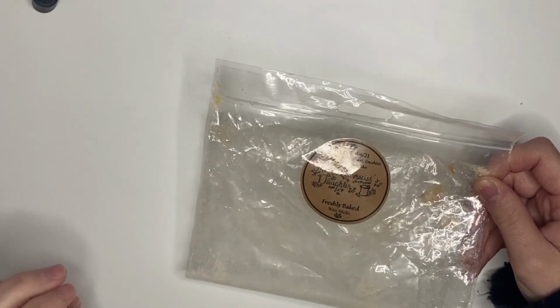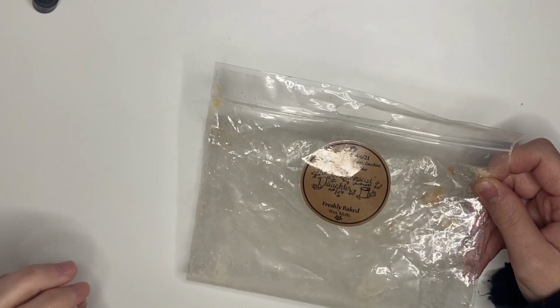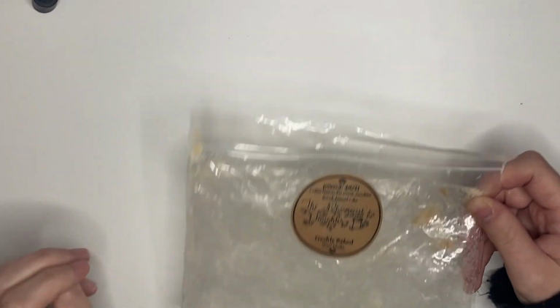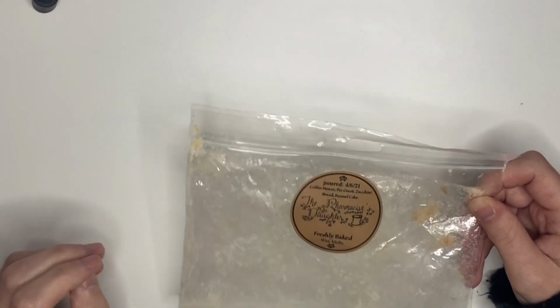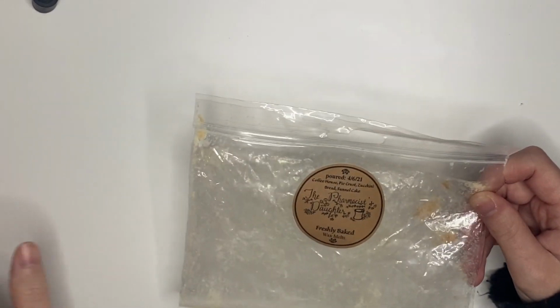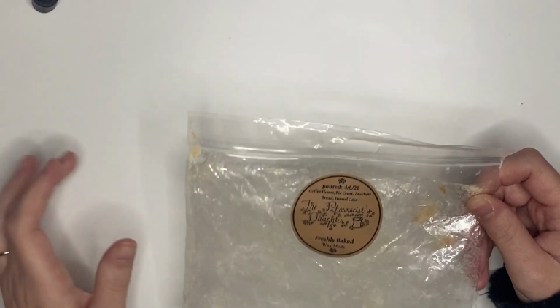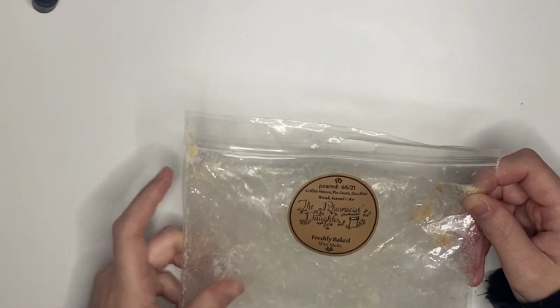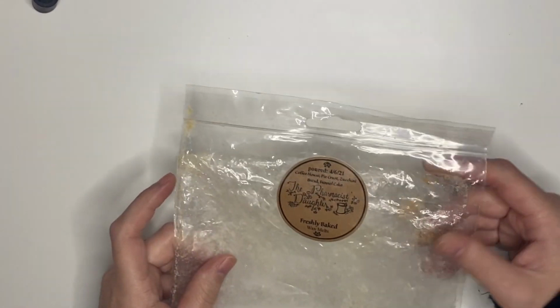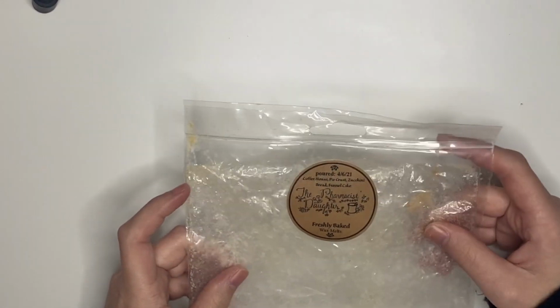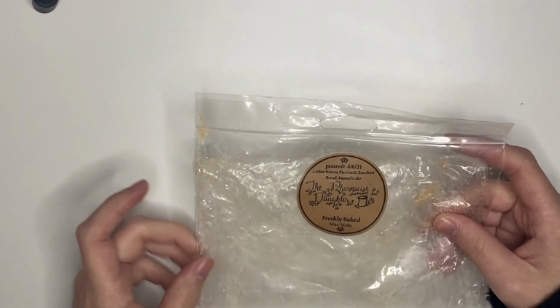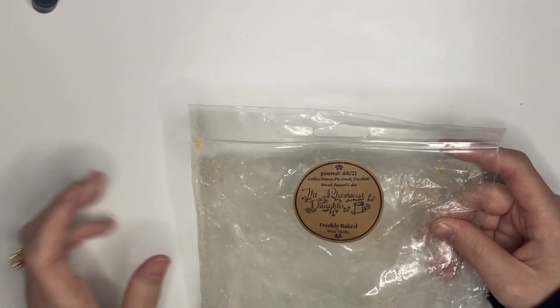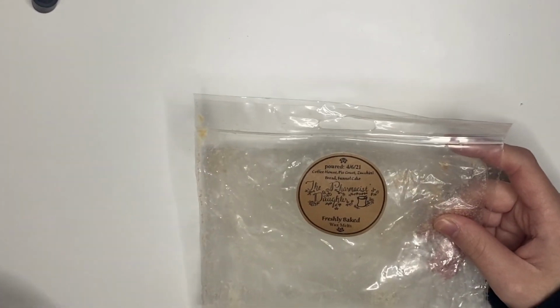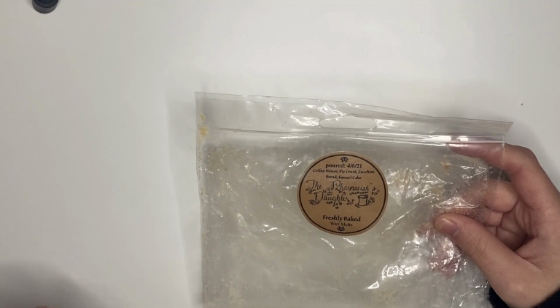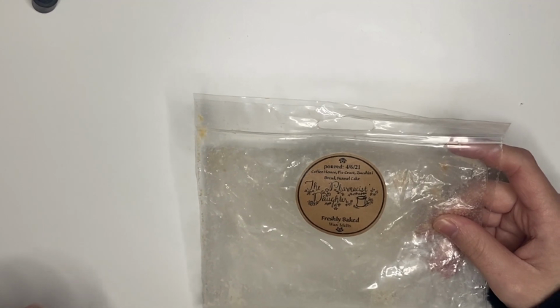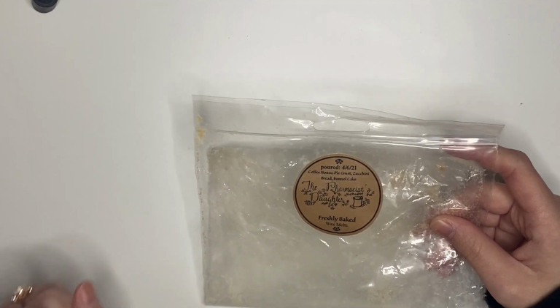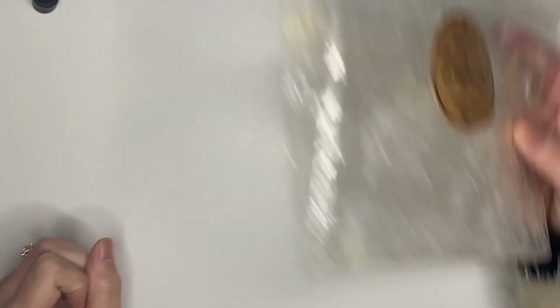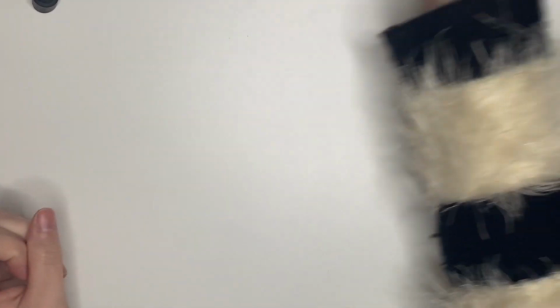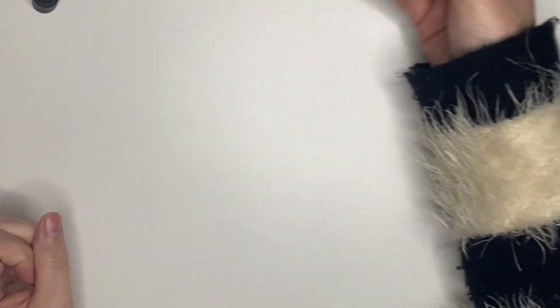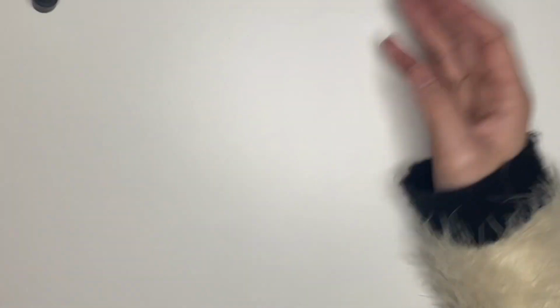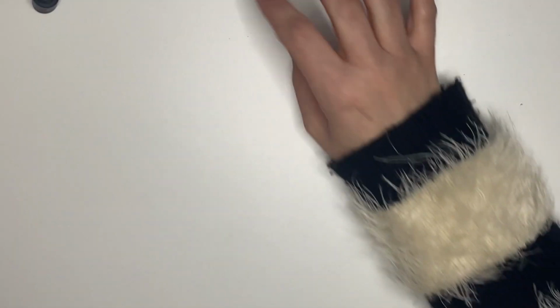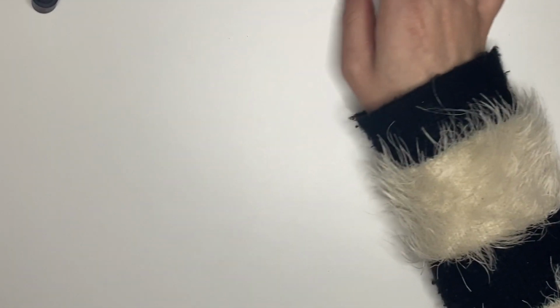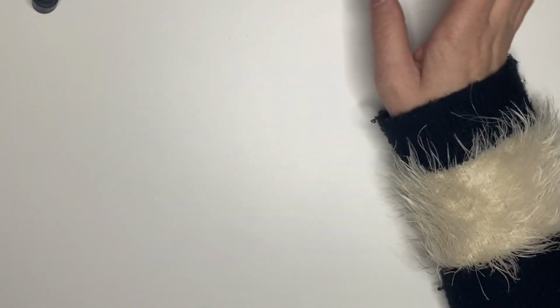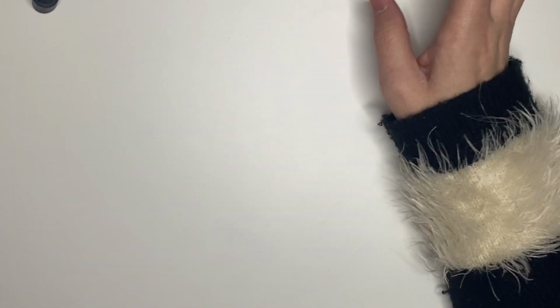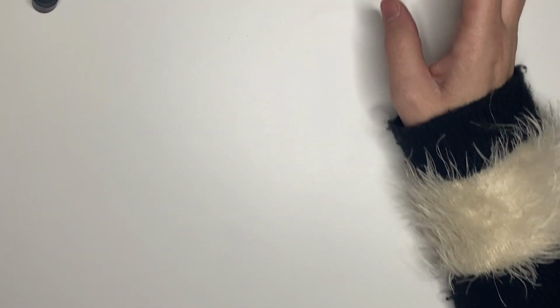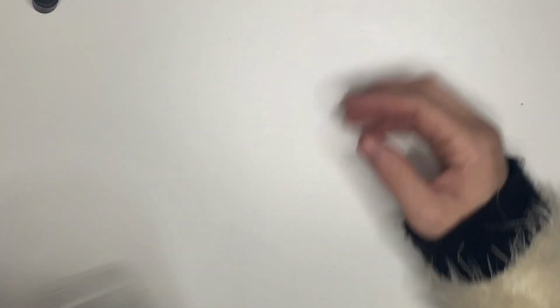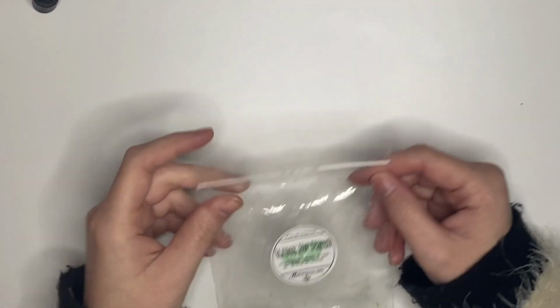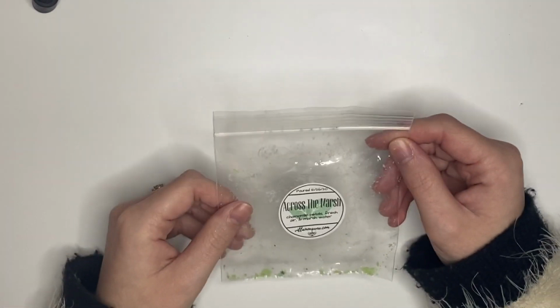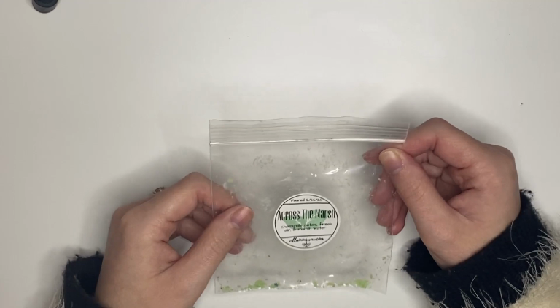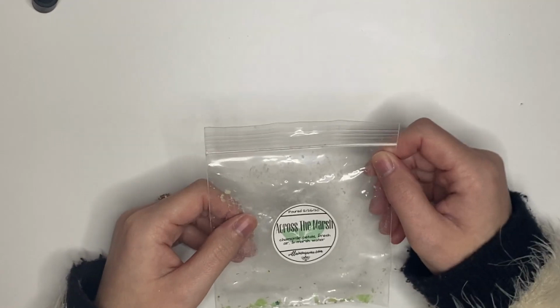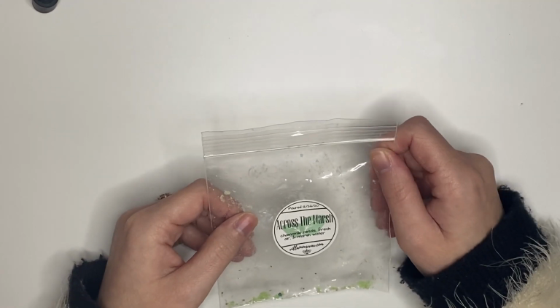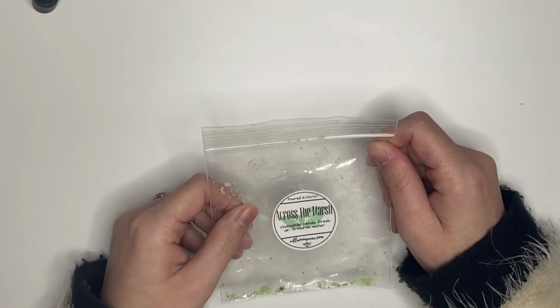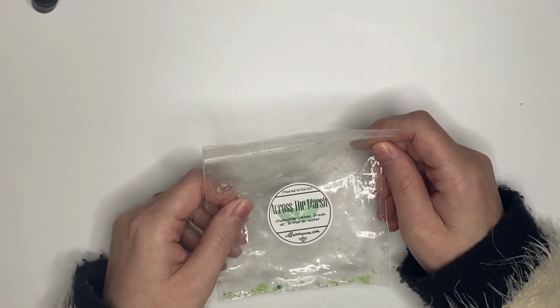Freshly Baked from the Pharmacist's Daughter — coffee, house pie crust, zucchini bread, and funnel cake. This was phenomenal. The throw was like a nine out of ten. I loved it every single time I melted it, never got sick of it. Would repurchase — I'd buy another loaf of that straight up.